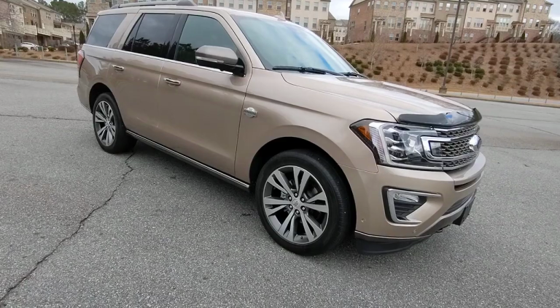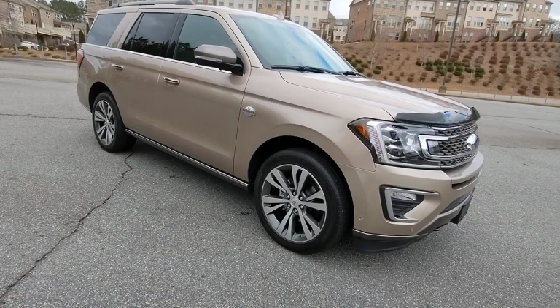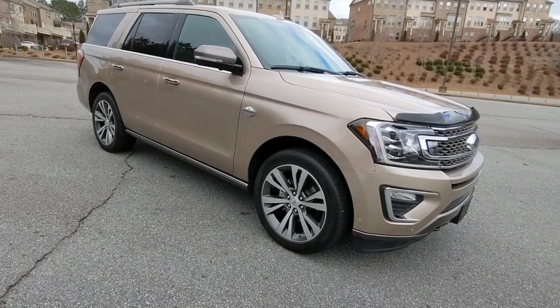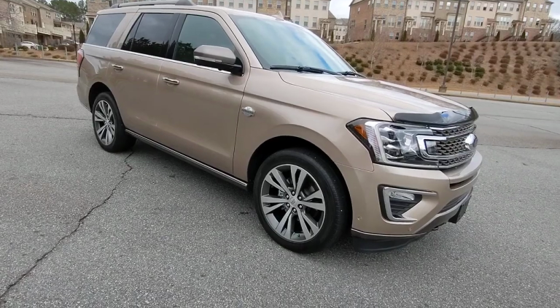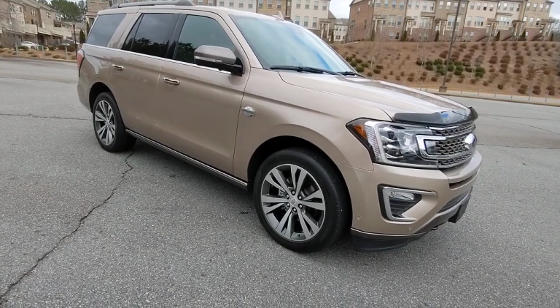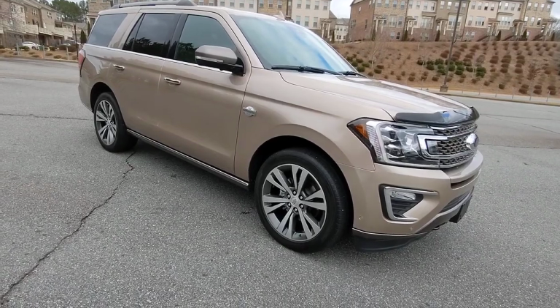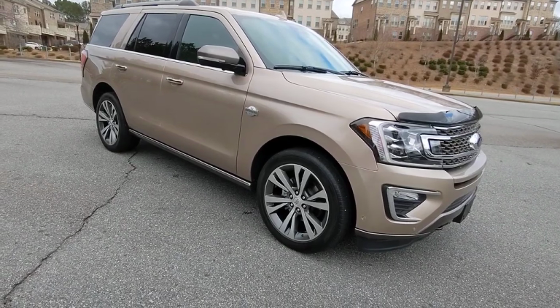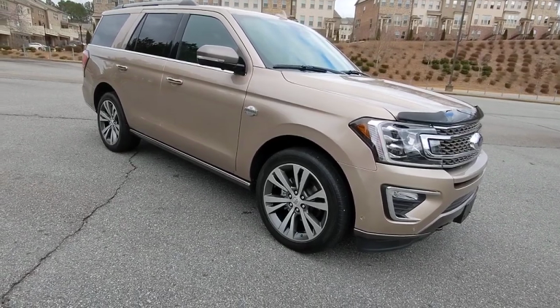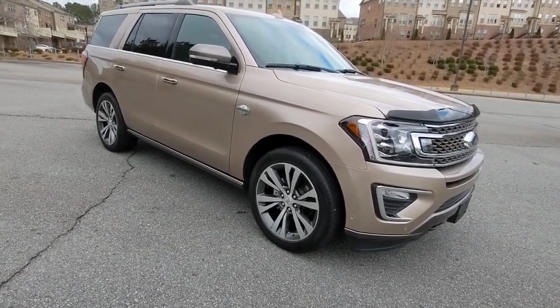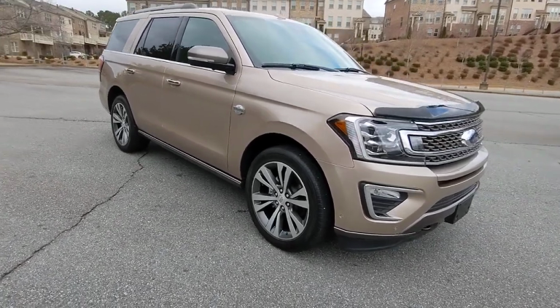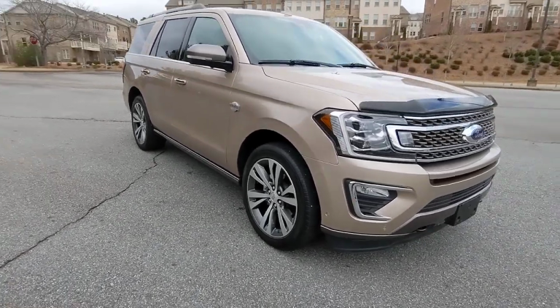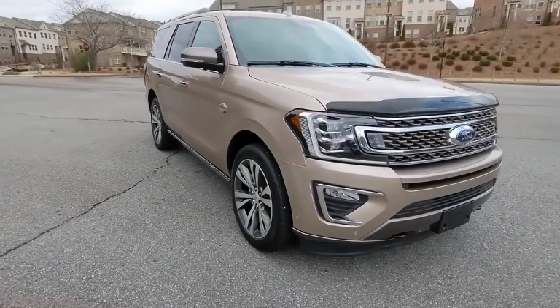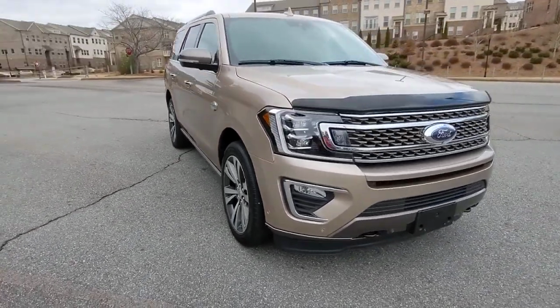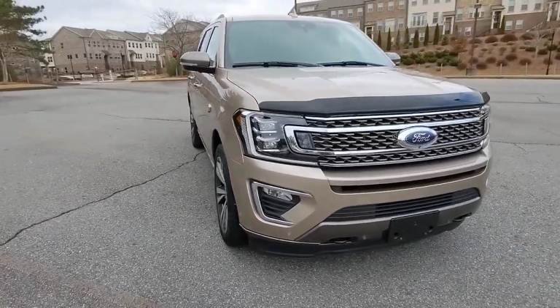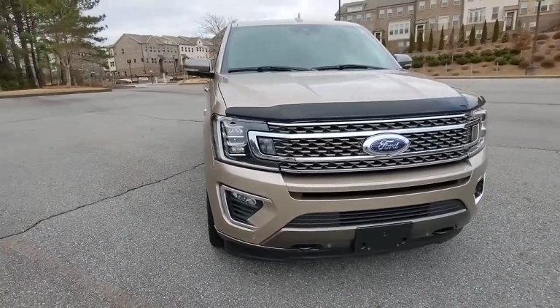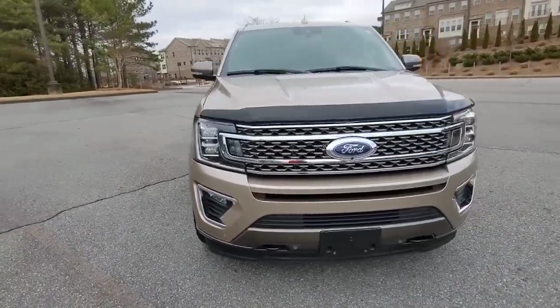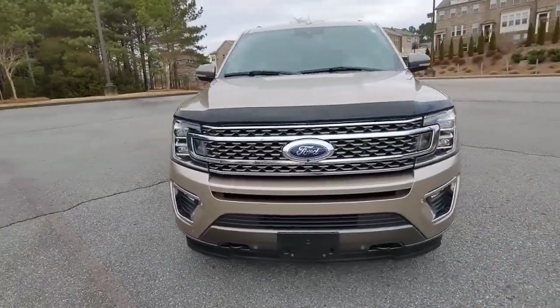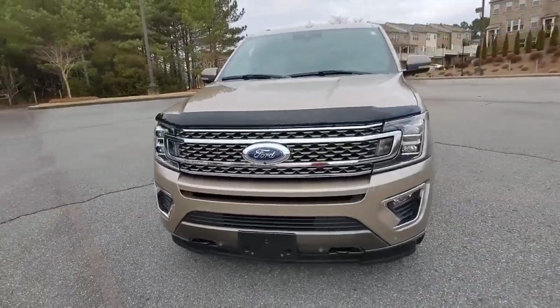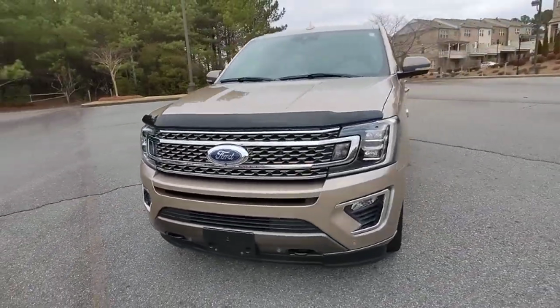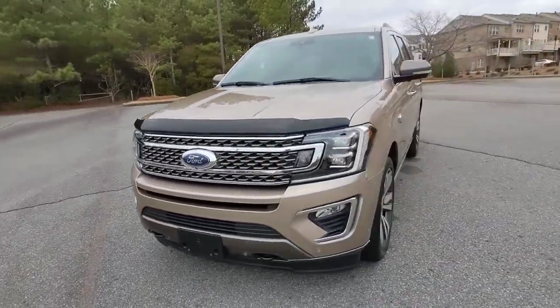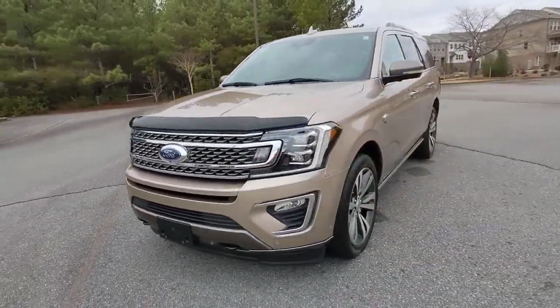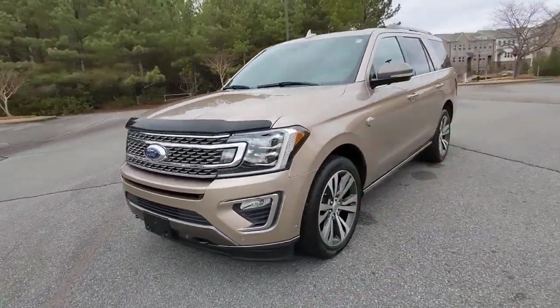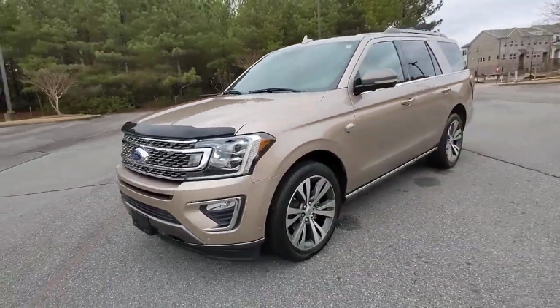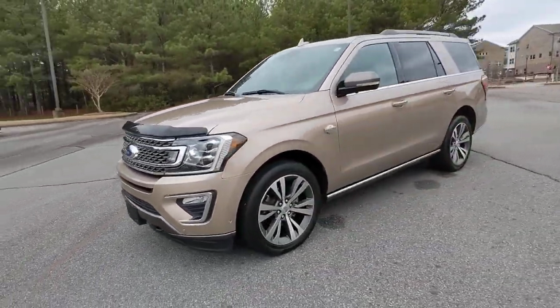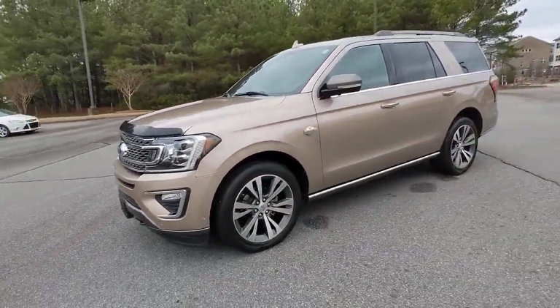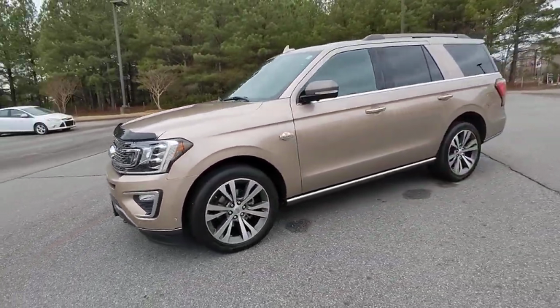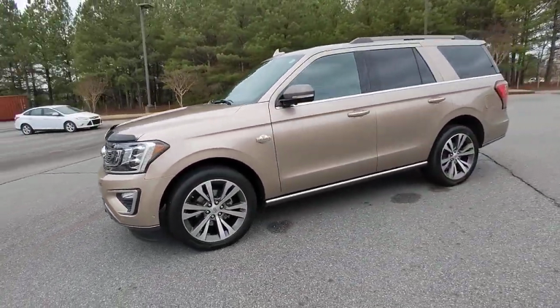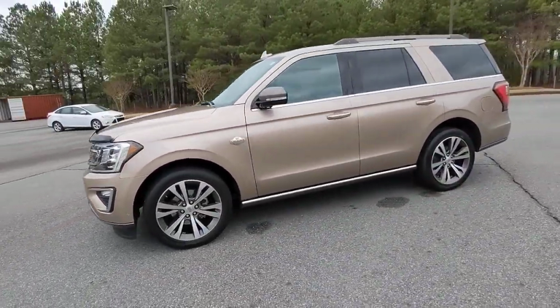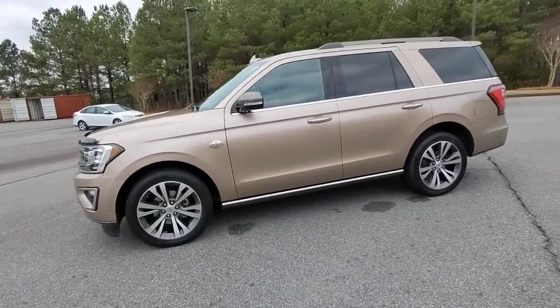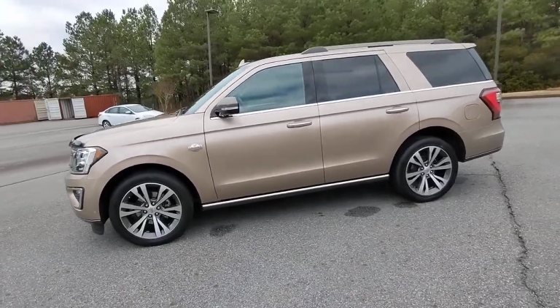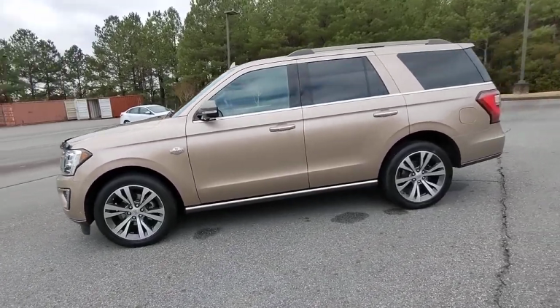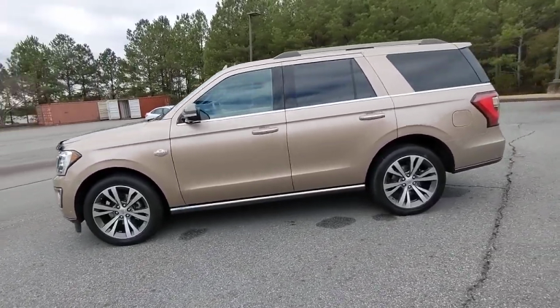Get into a car with value. 2020 Ford Expedition. With less than 35,000 miles on the clock, approach every adventure from a position of strength in this bold and versatile Expedition.